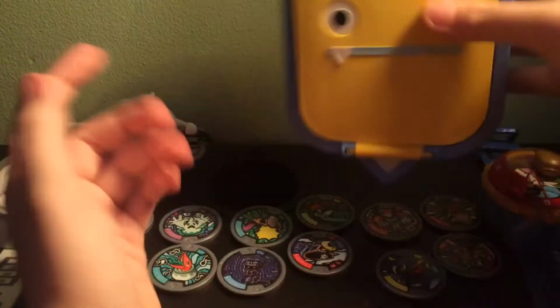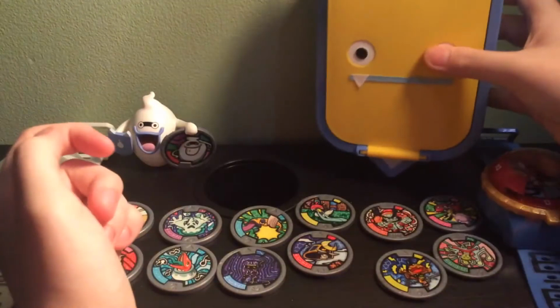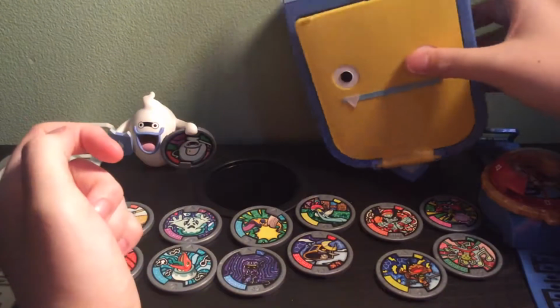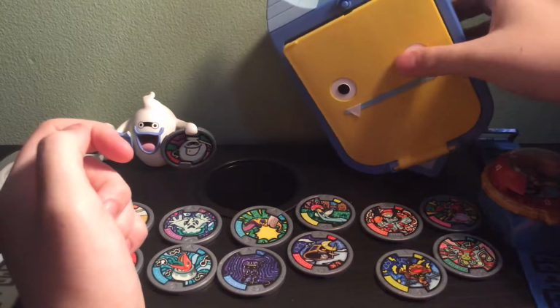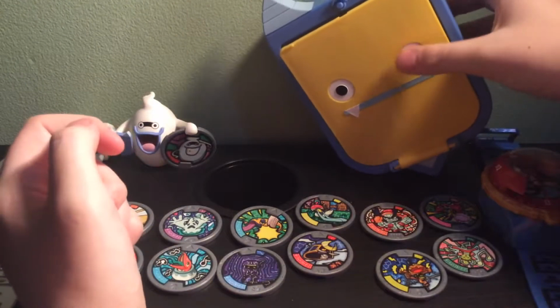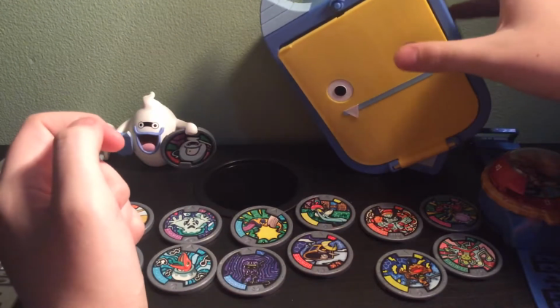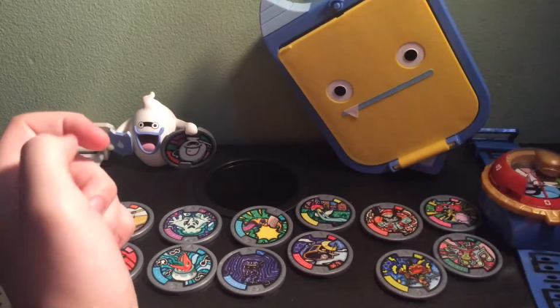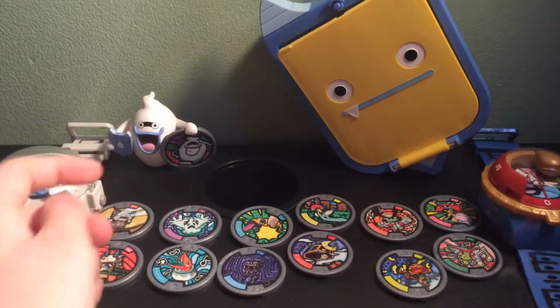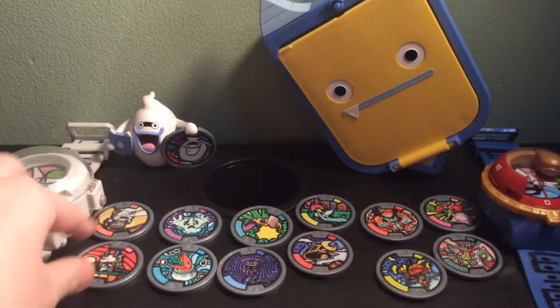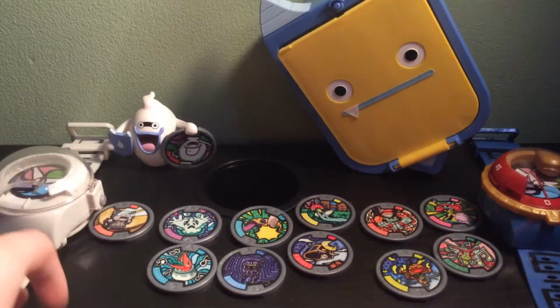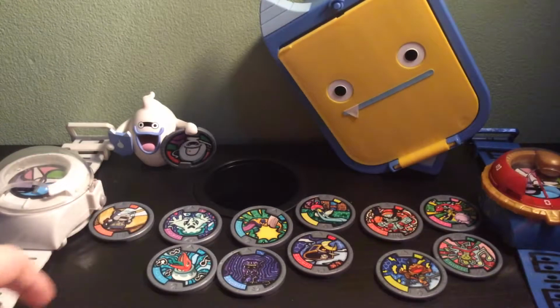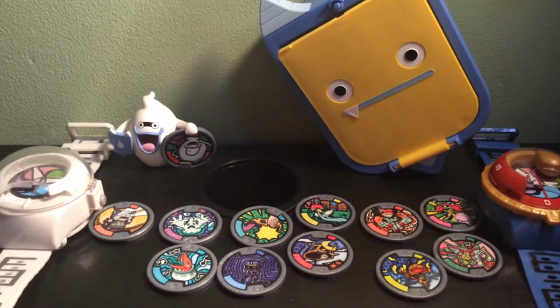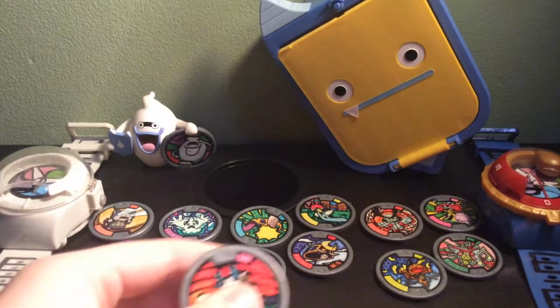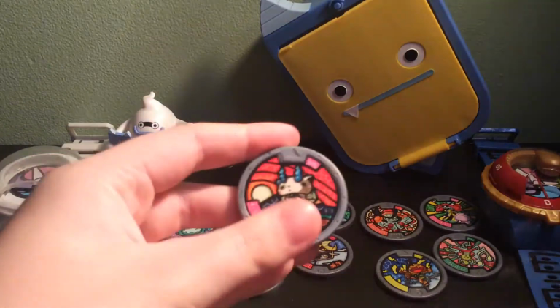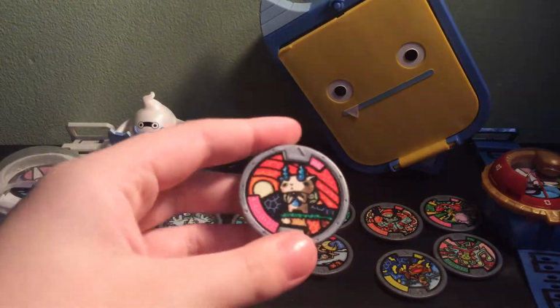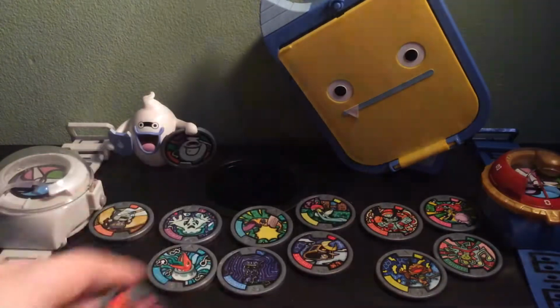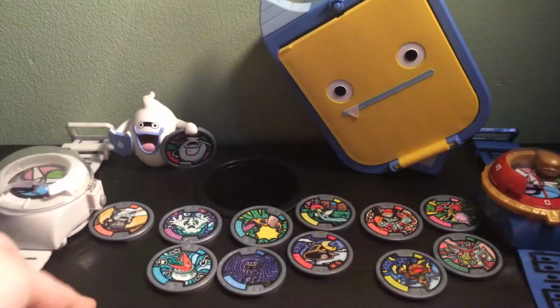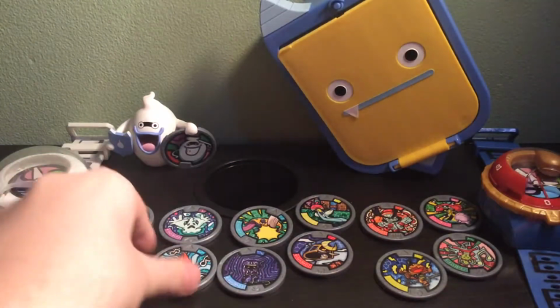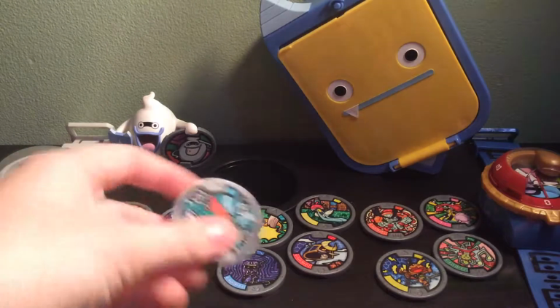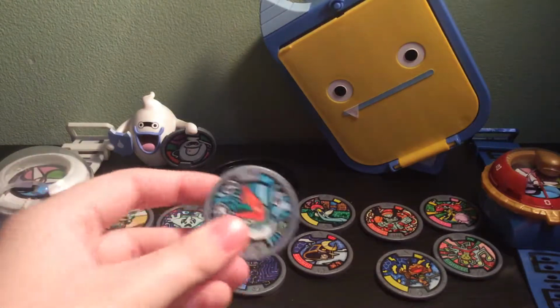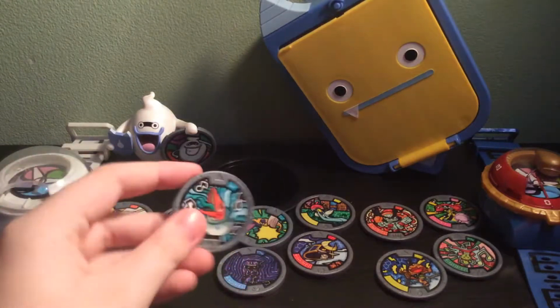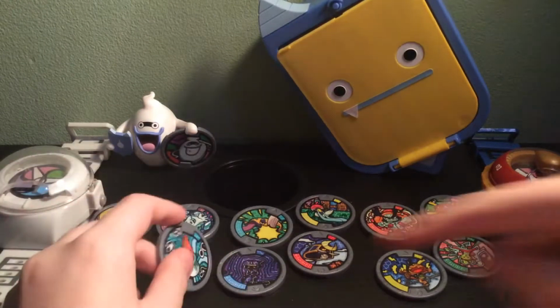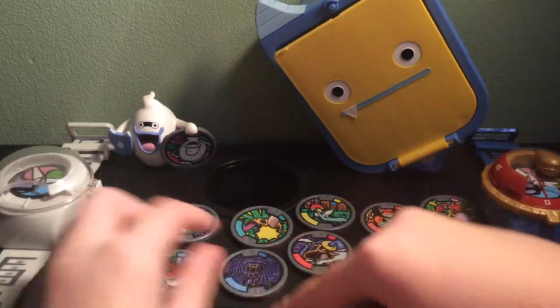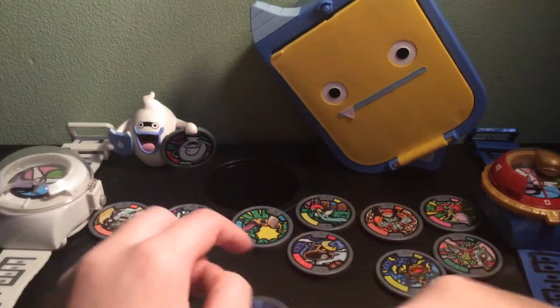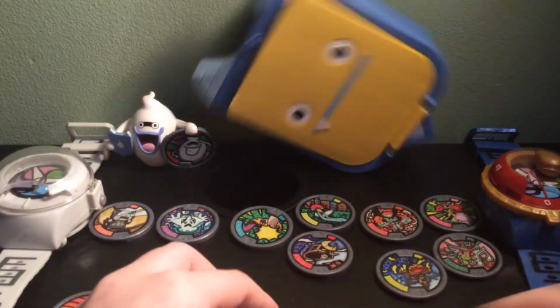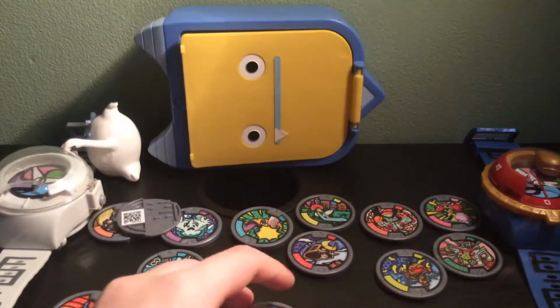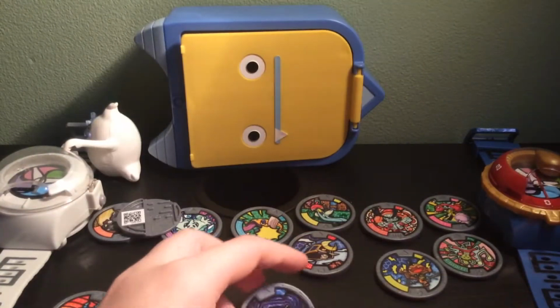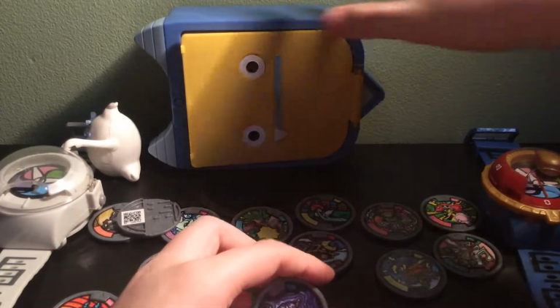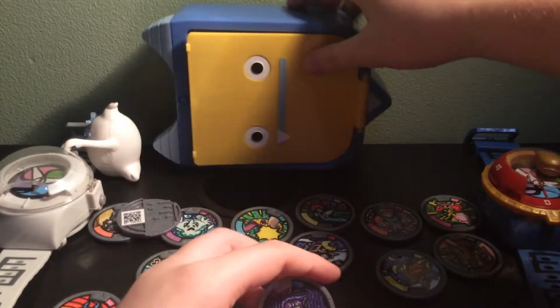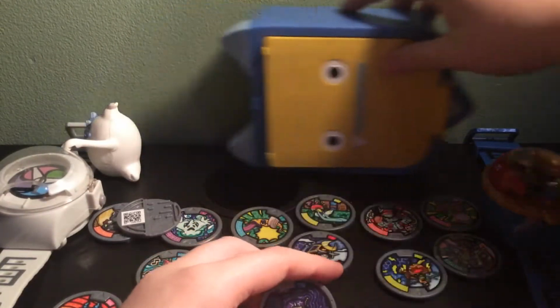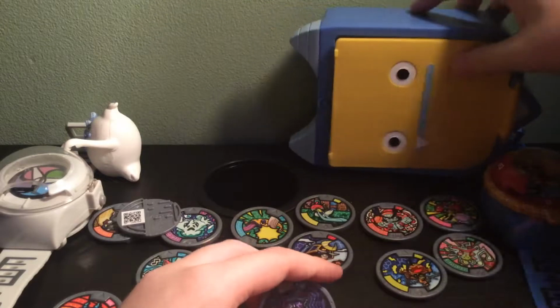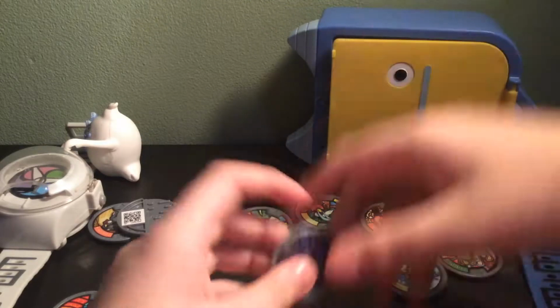And it comes with 15 medals included. You get a Komasan, a Hyaluronic, I believe, and a Oopsie Daisy that fell over.